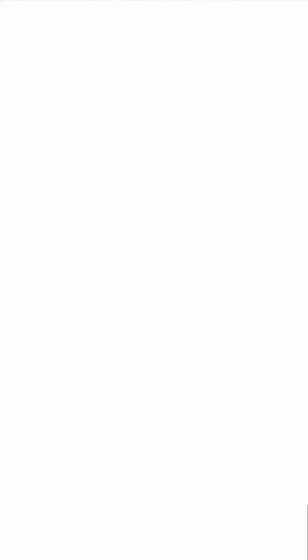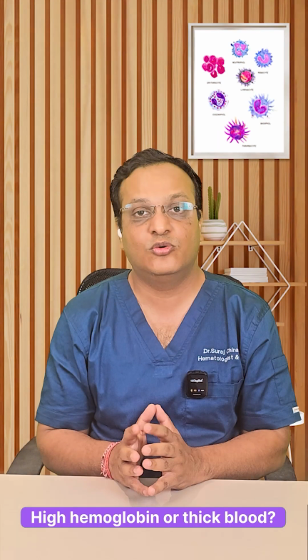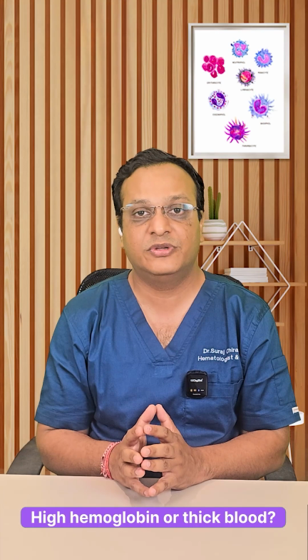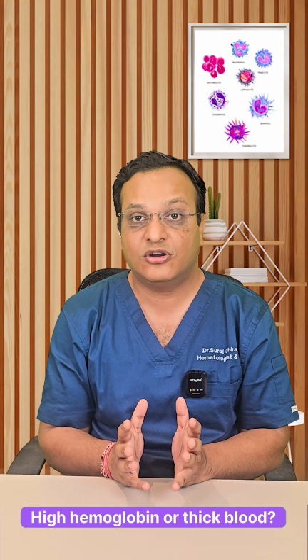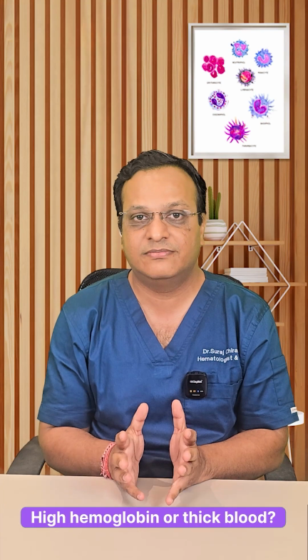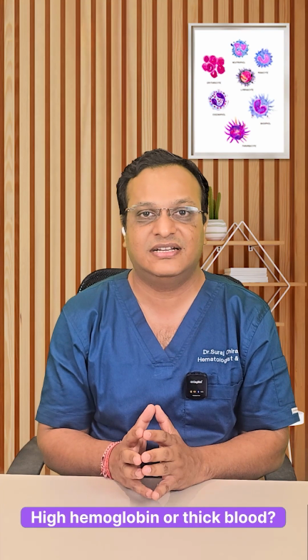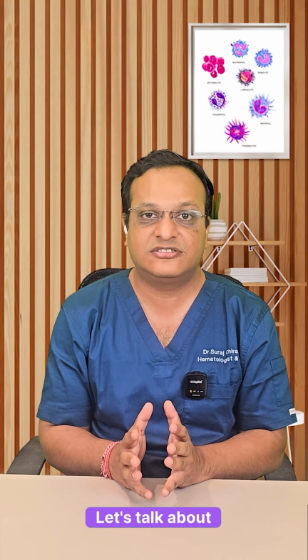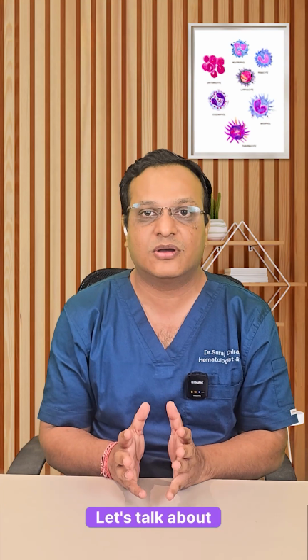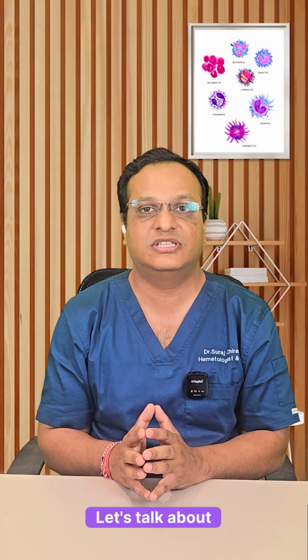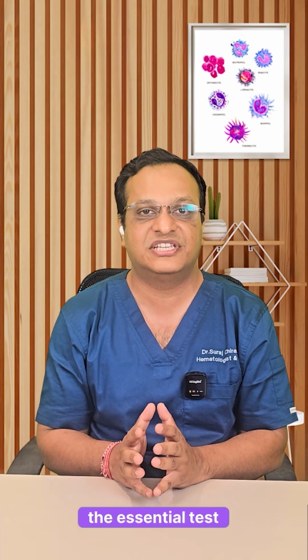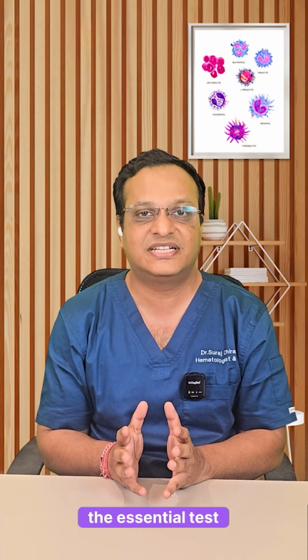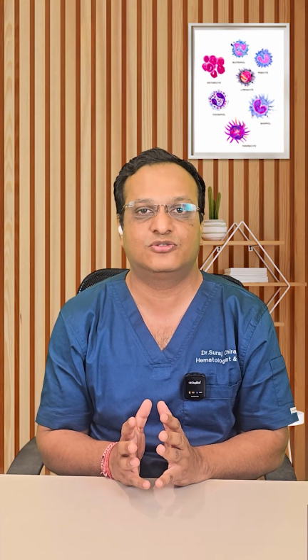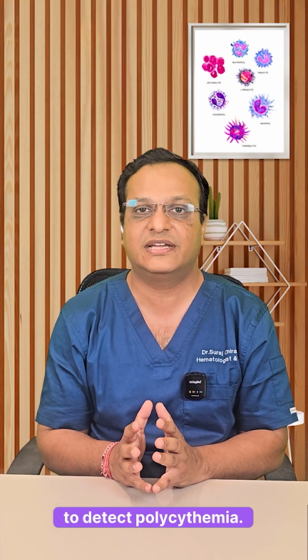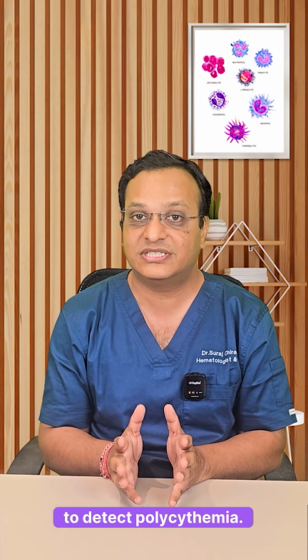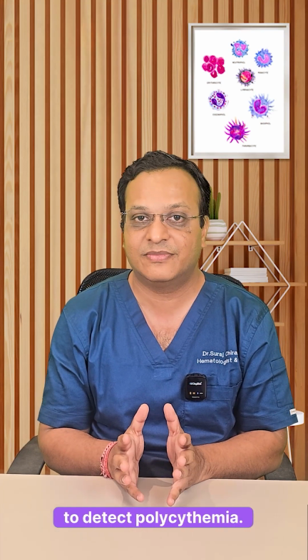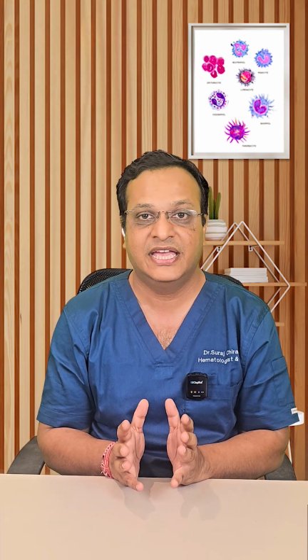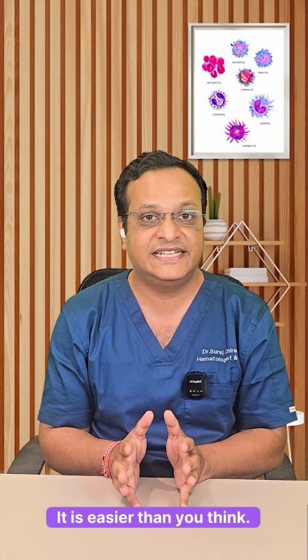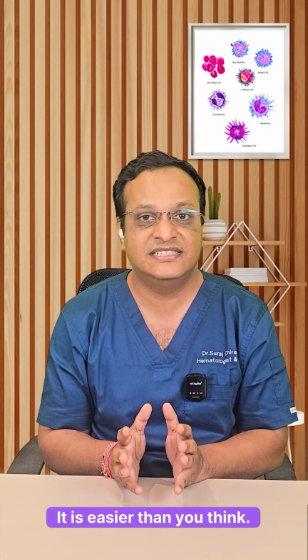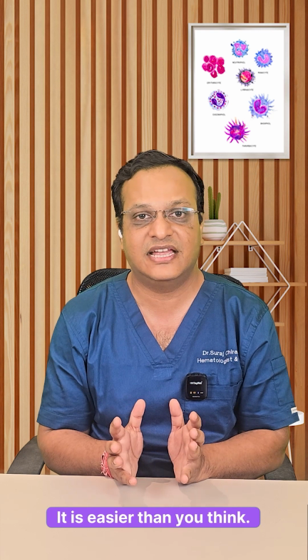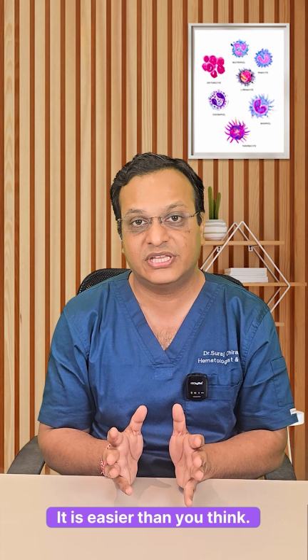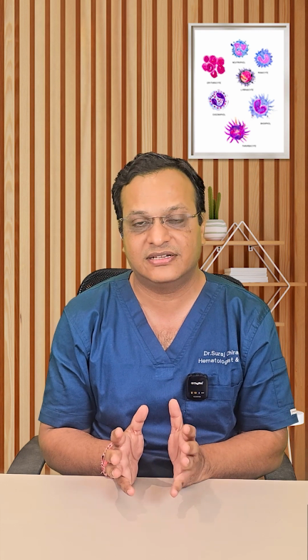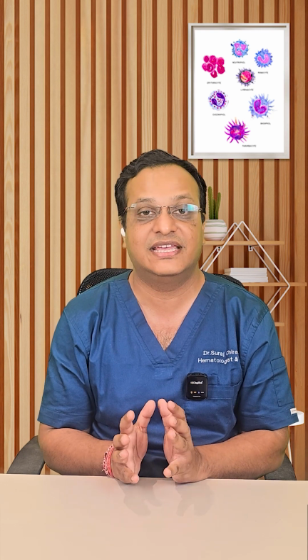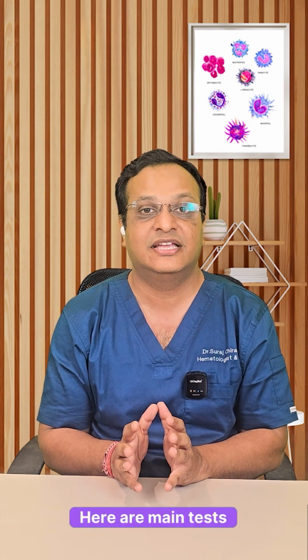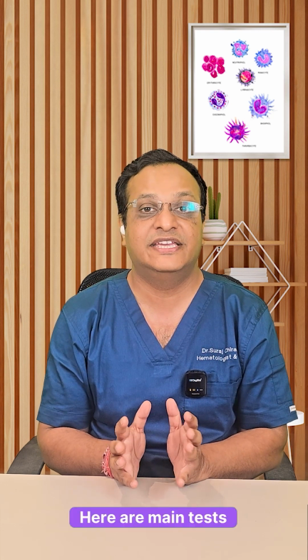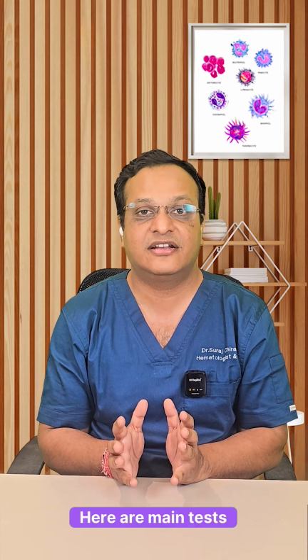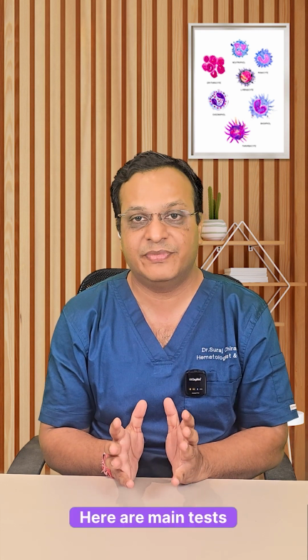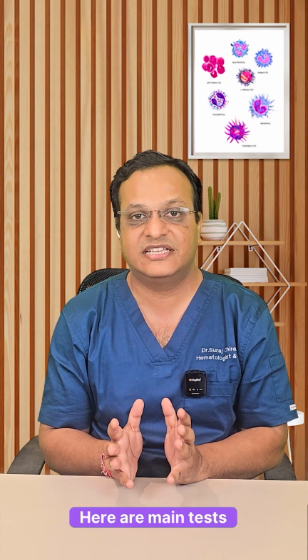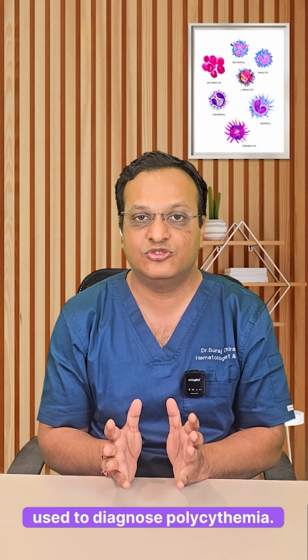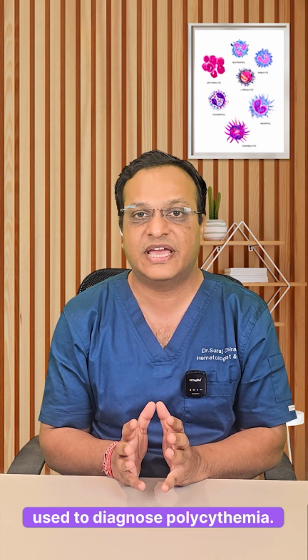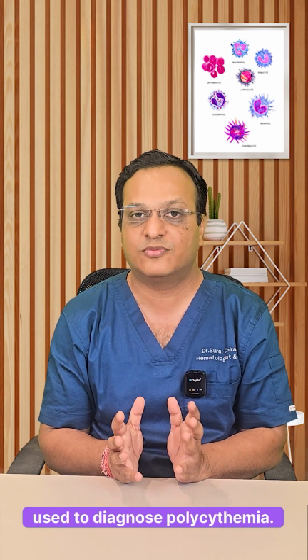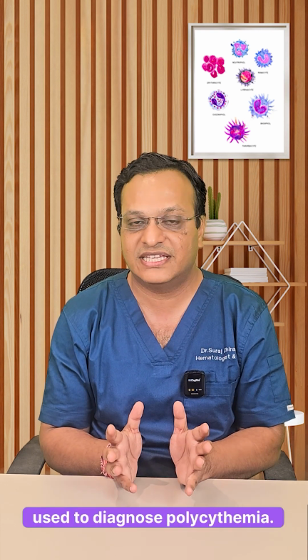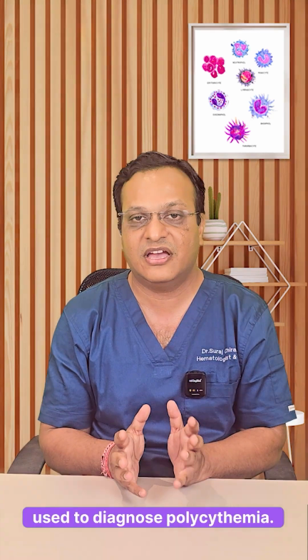High hemoglobin or thick blood — let's talk about the essential tests to detect polycythemia. It is easier than you think. Here are the main tests used to diagnose polycythemia.